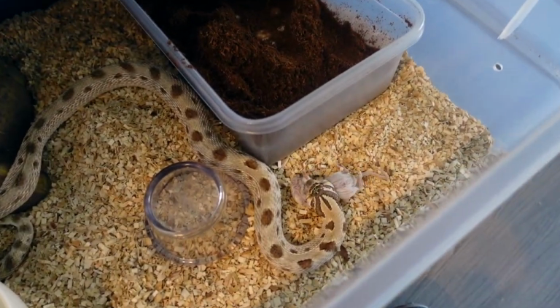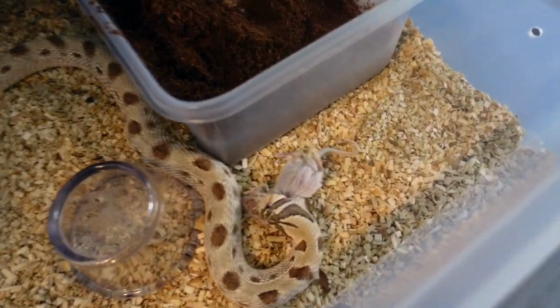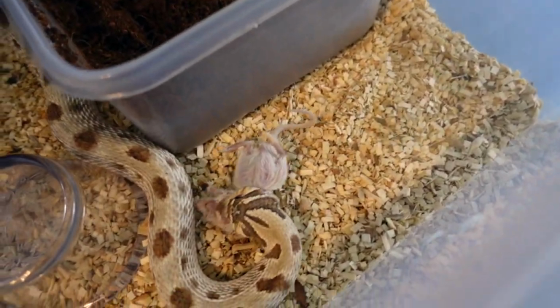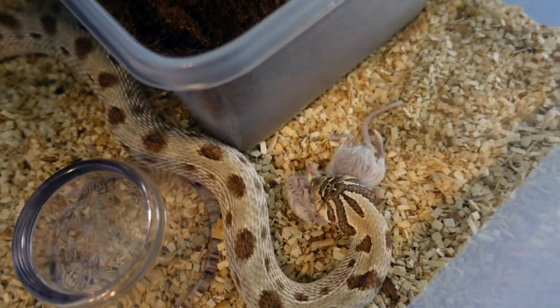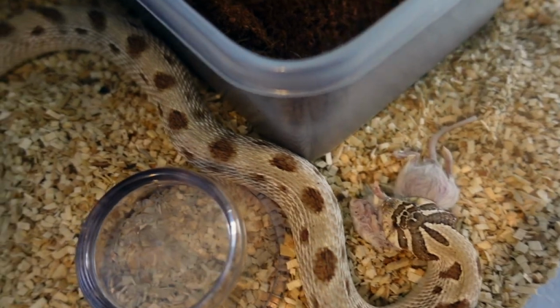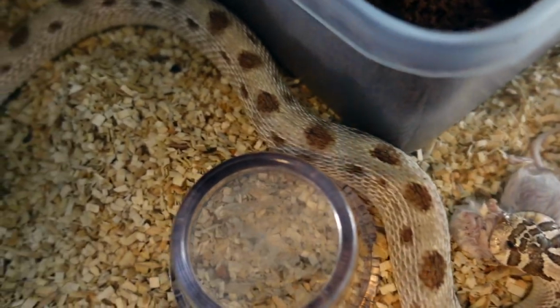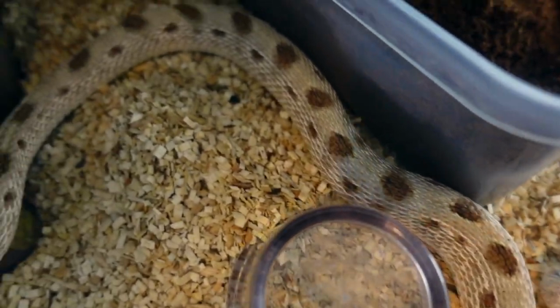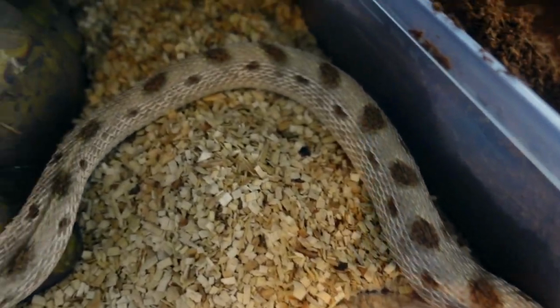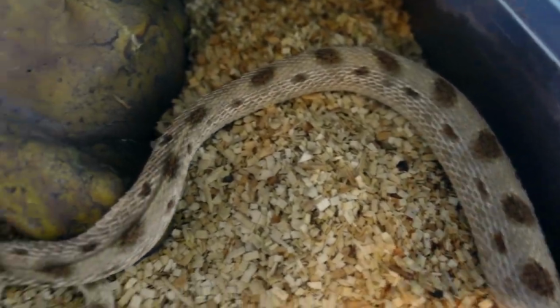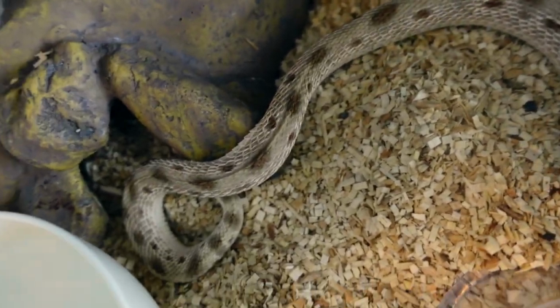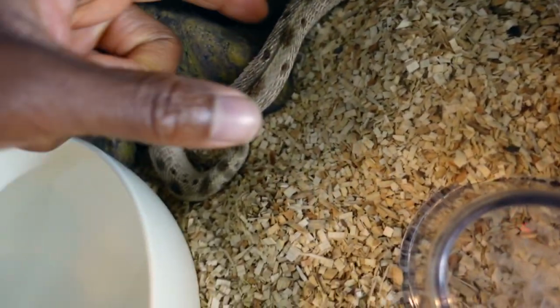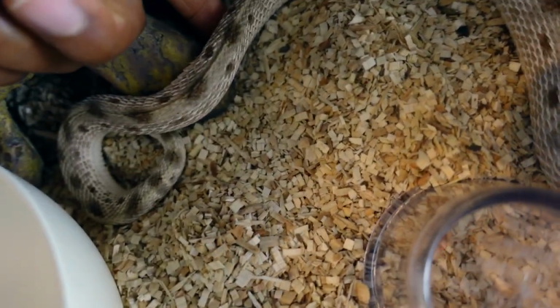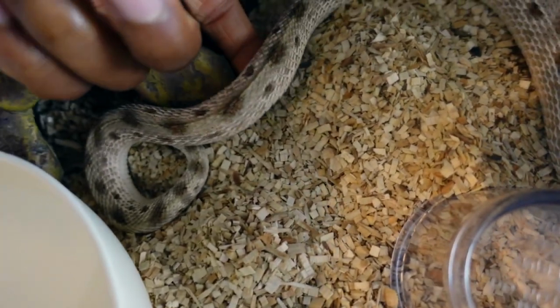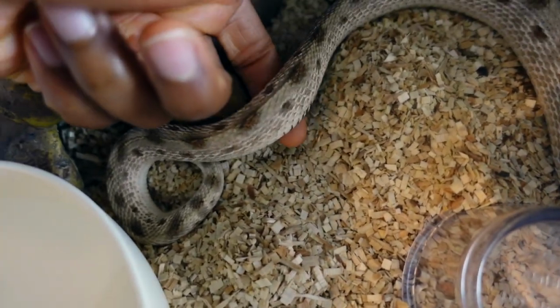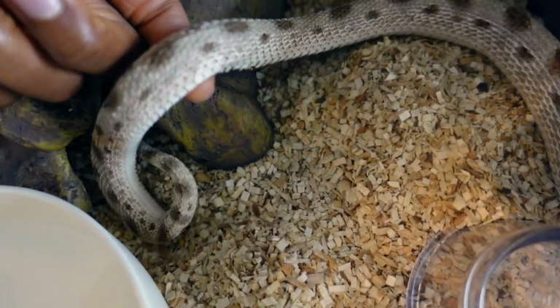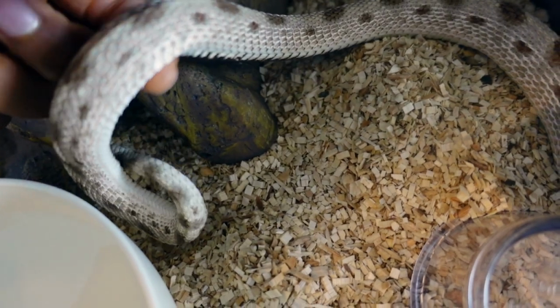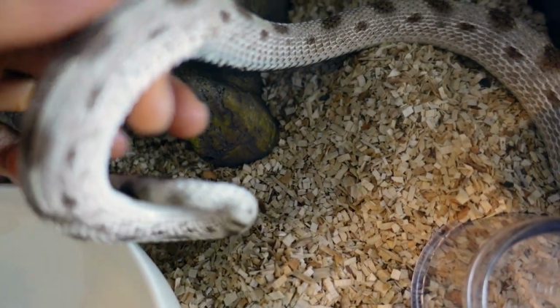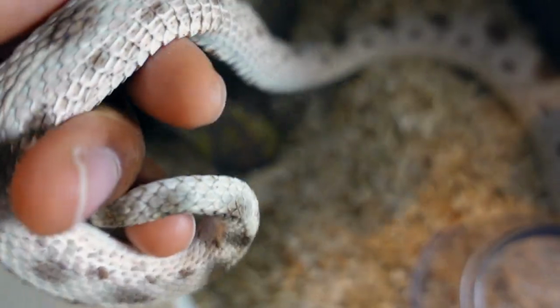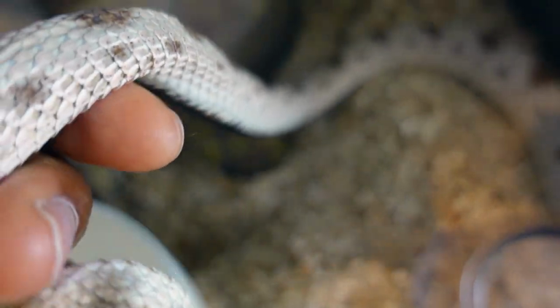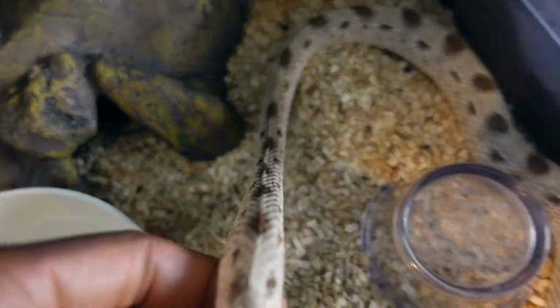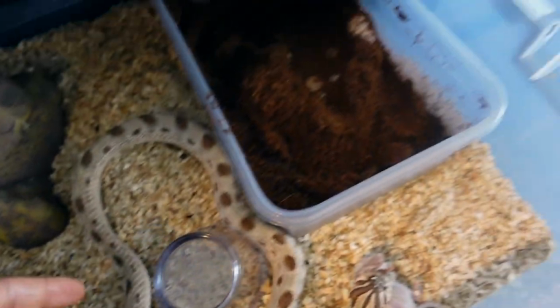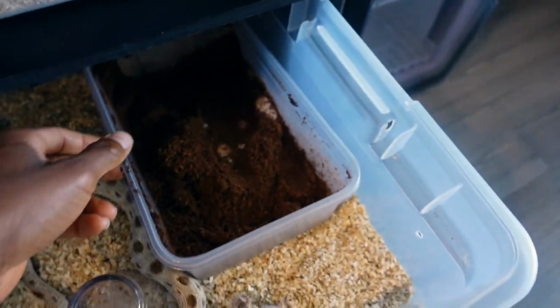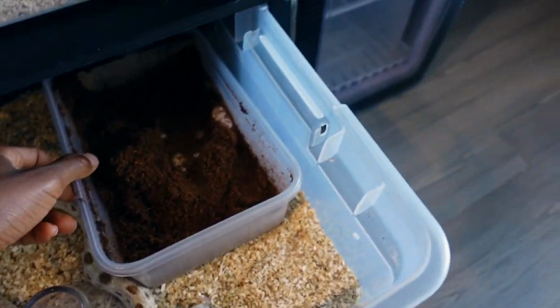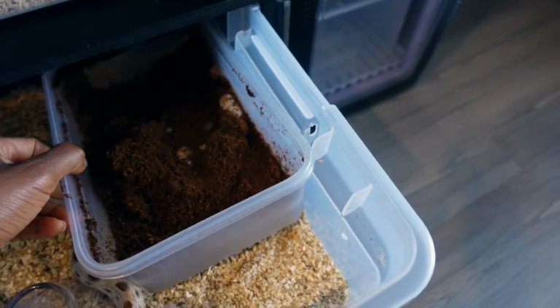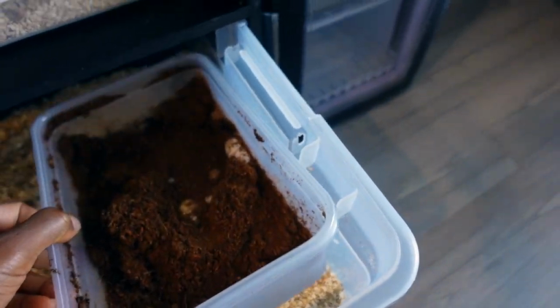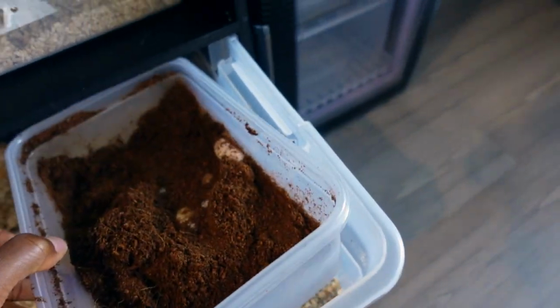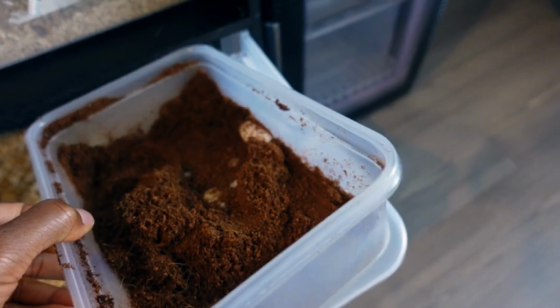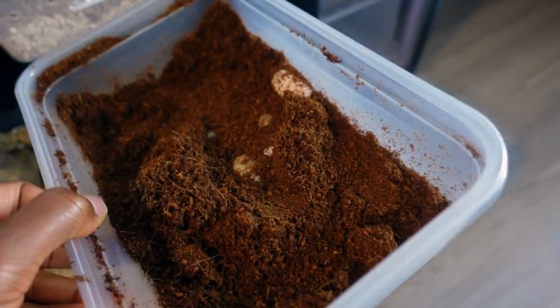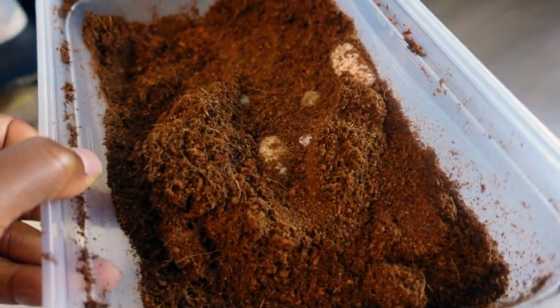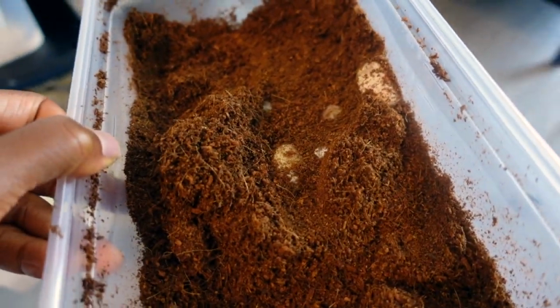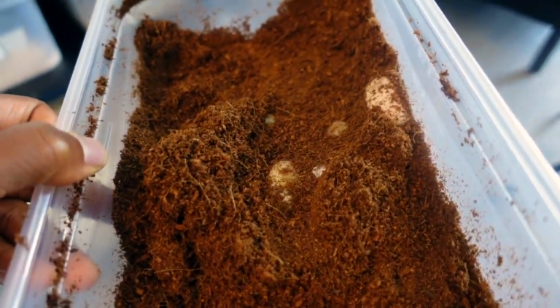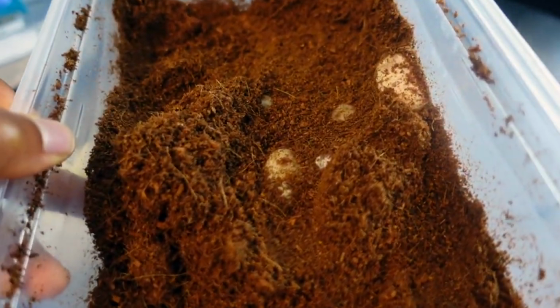I just fed her a mouse. You see she looks skinny — I think she got them all out. She's really skinny. So now we're going to get that lay box and see how many eggs we got.